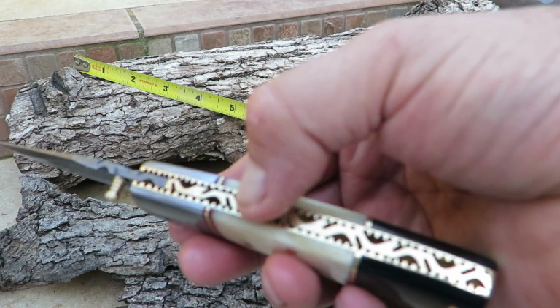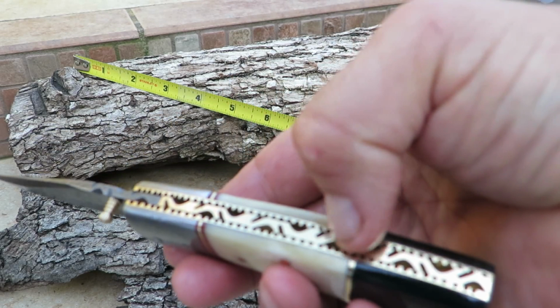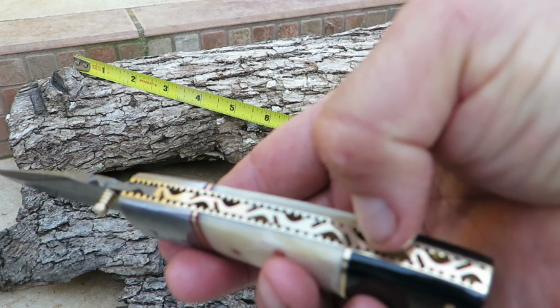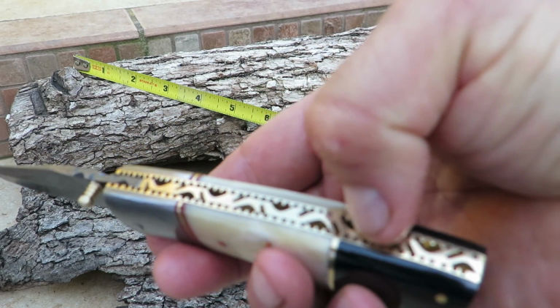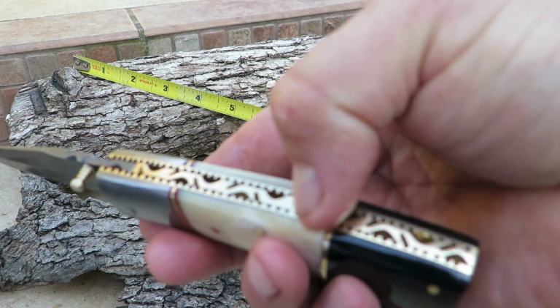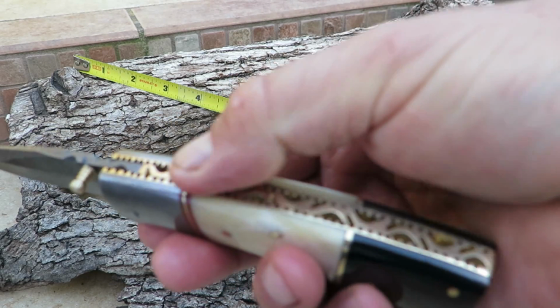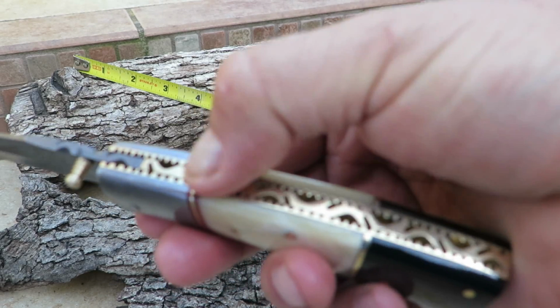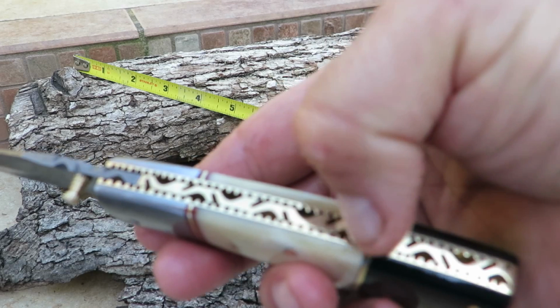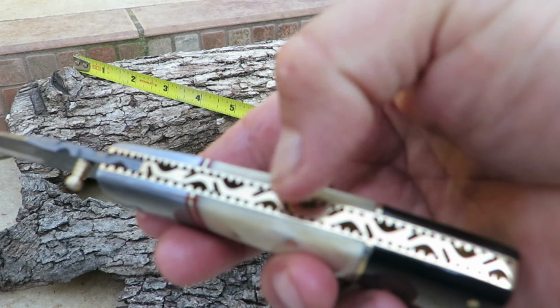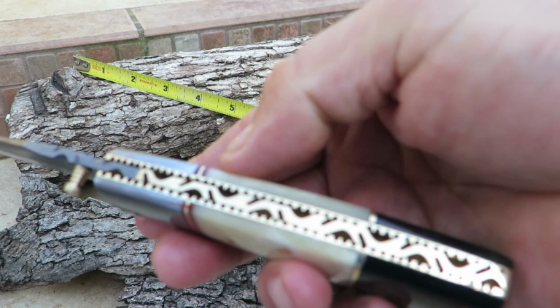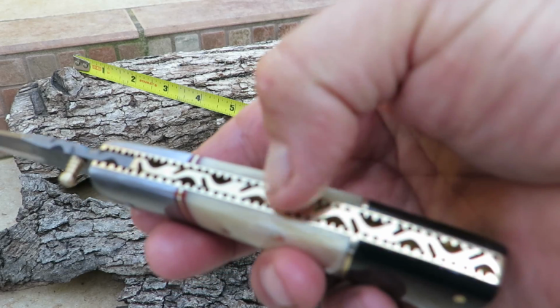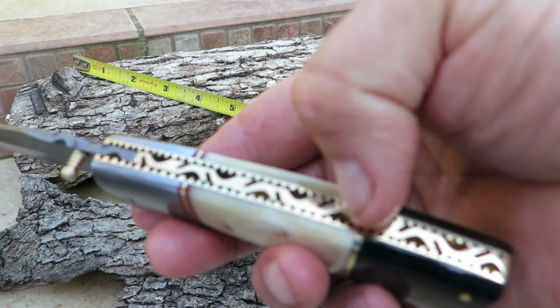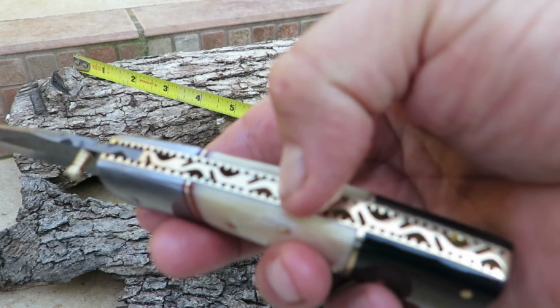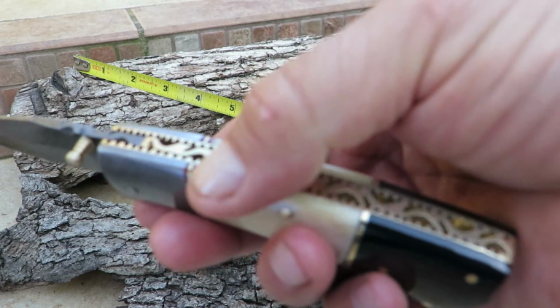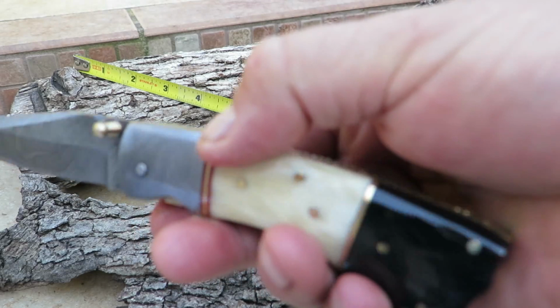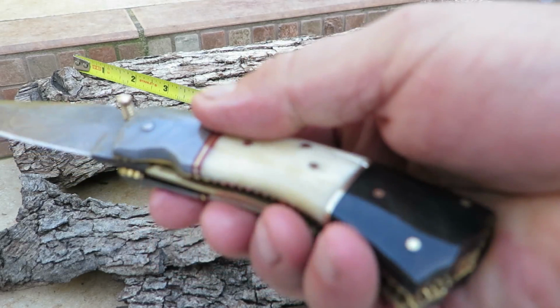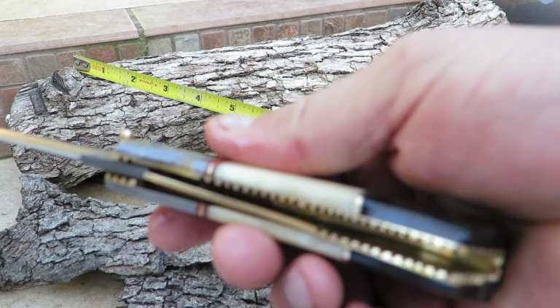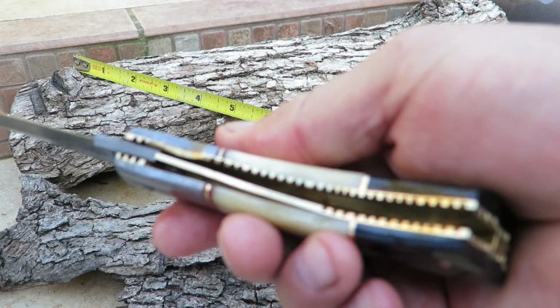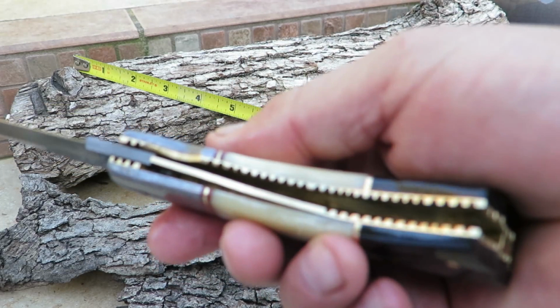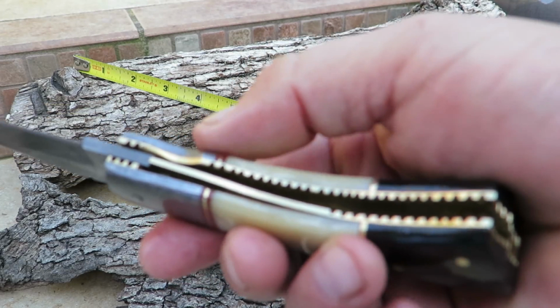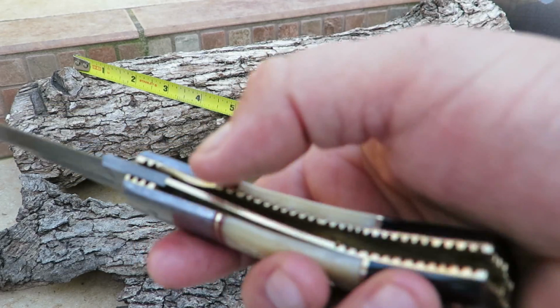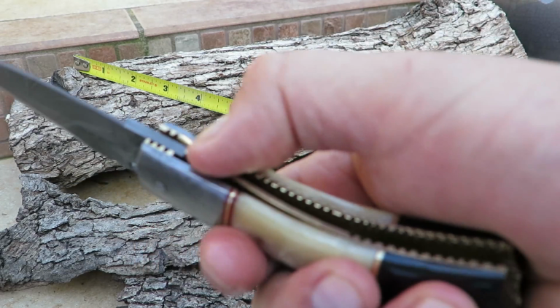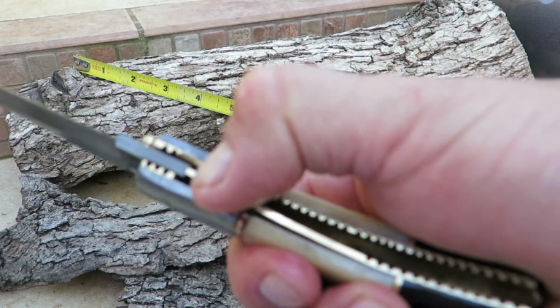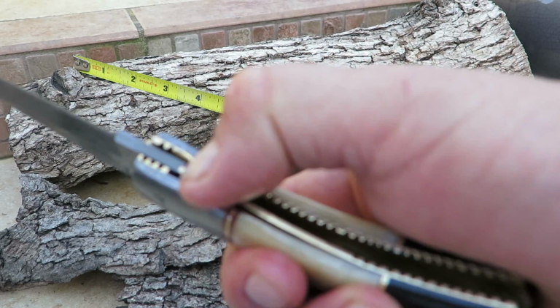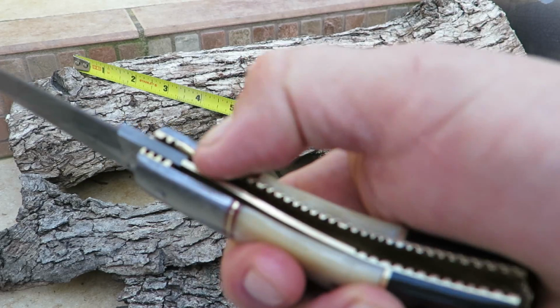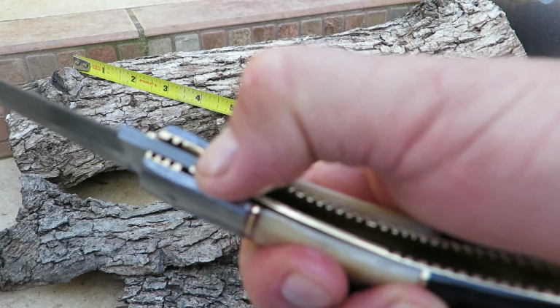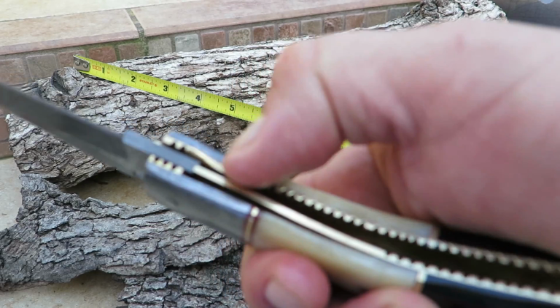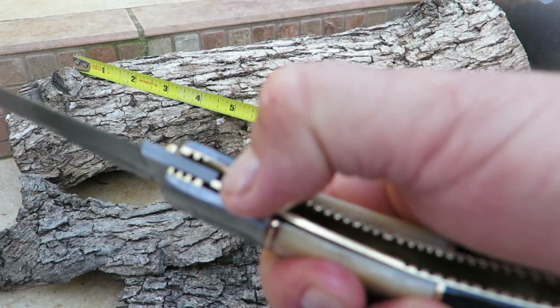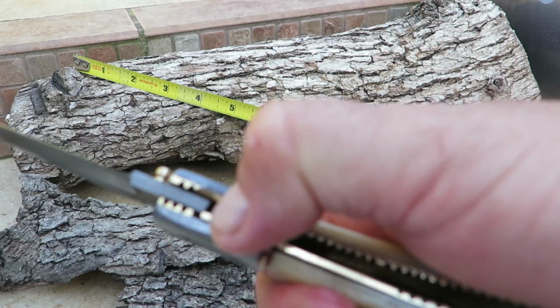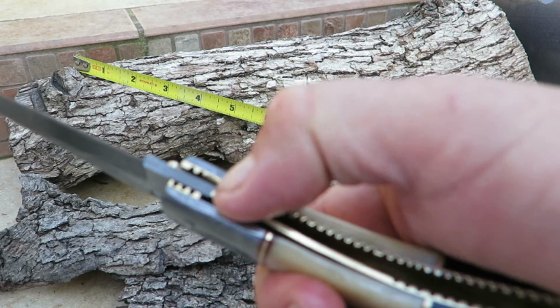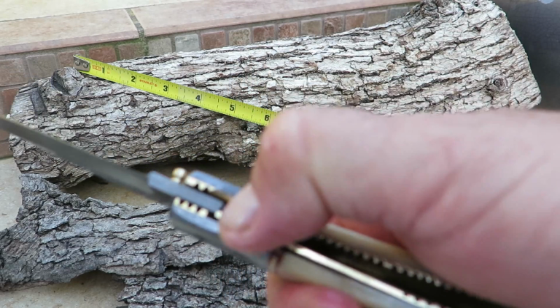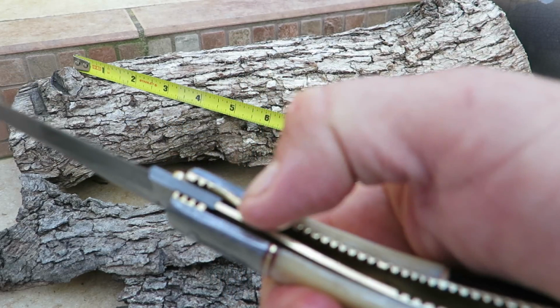It has beautiful brass innards and filework, a brass liner, and a liner lock. This is how you release the blade.